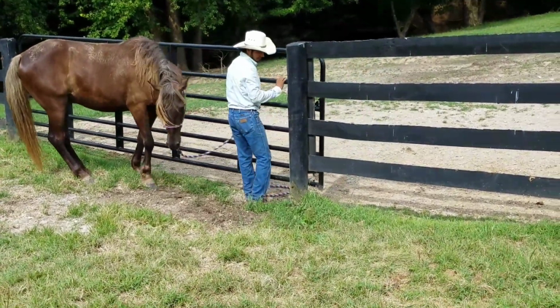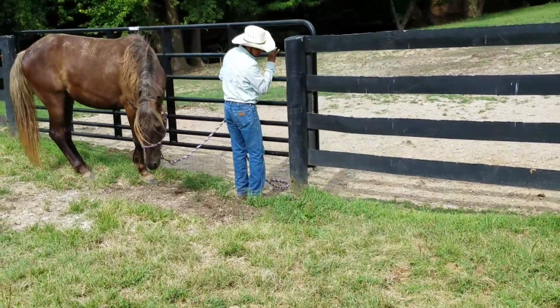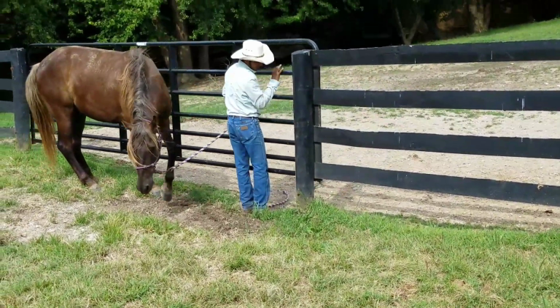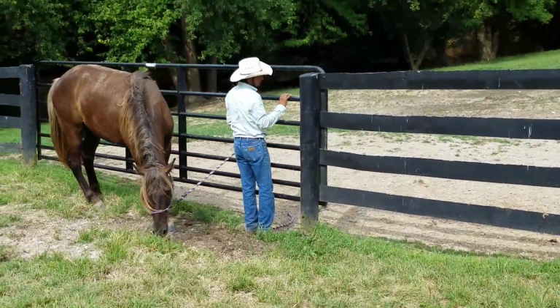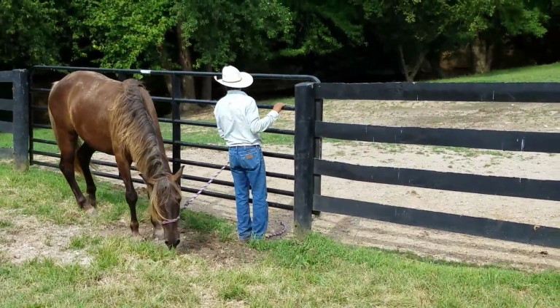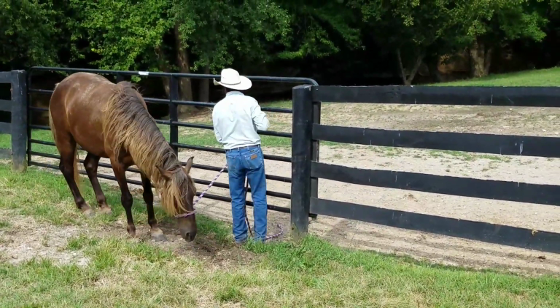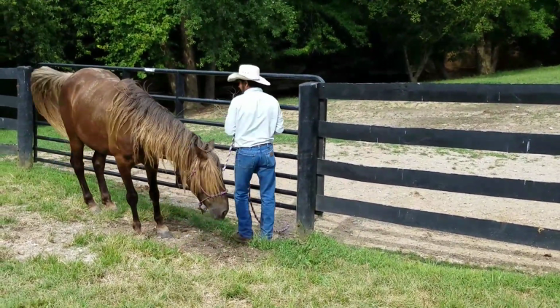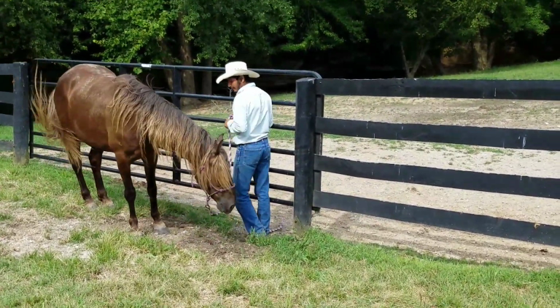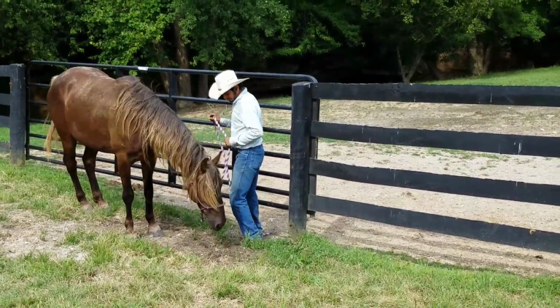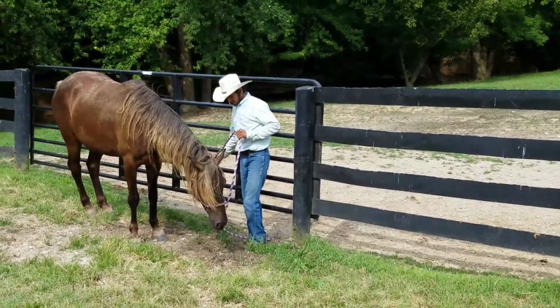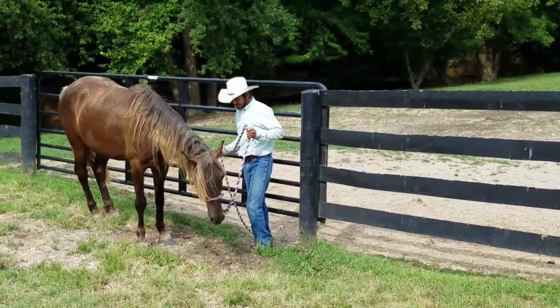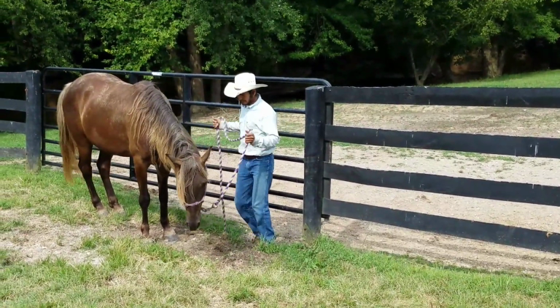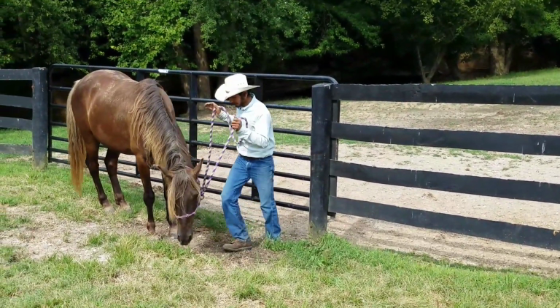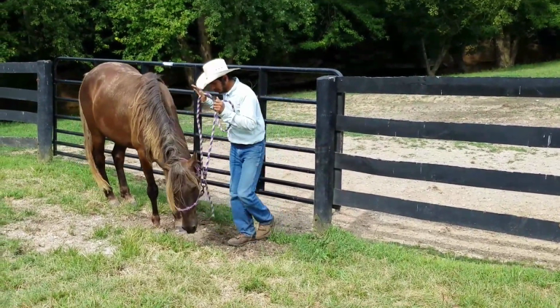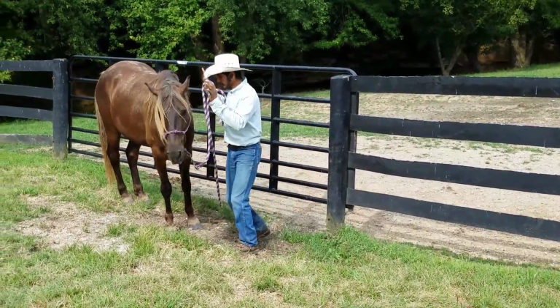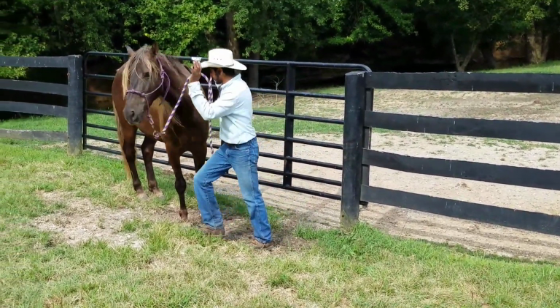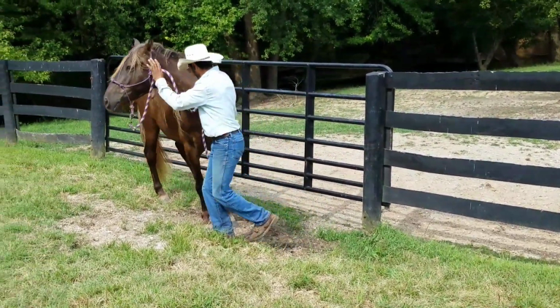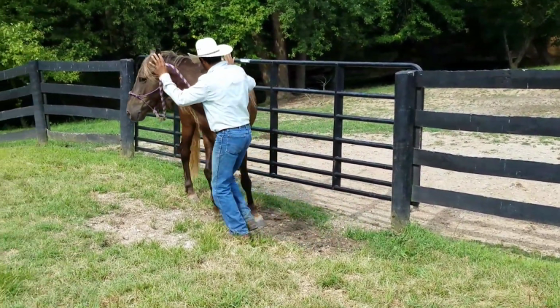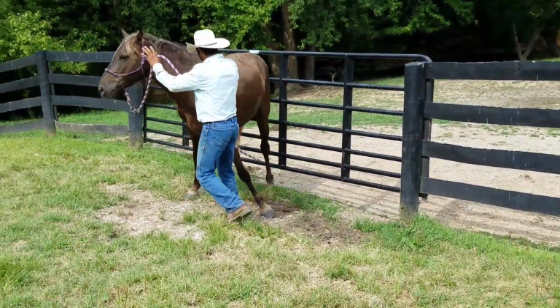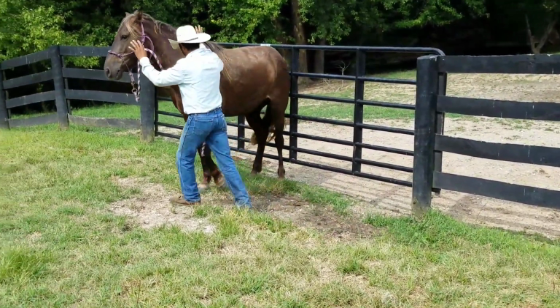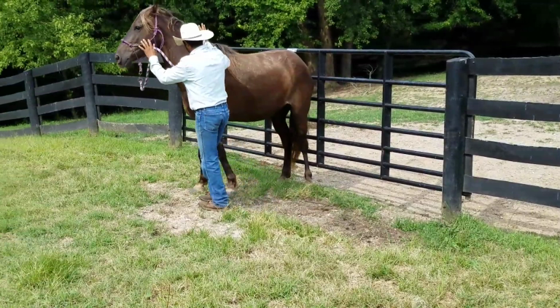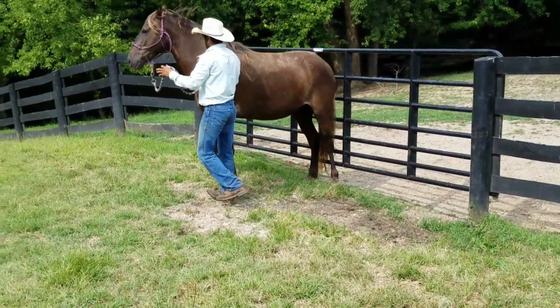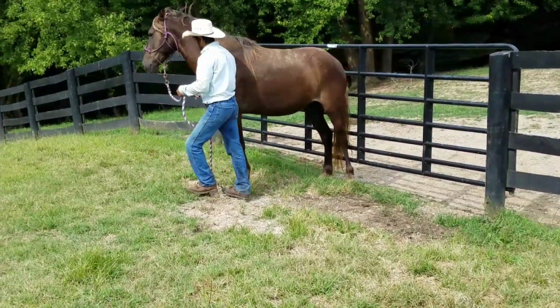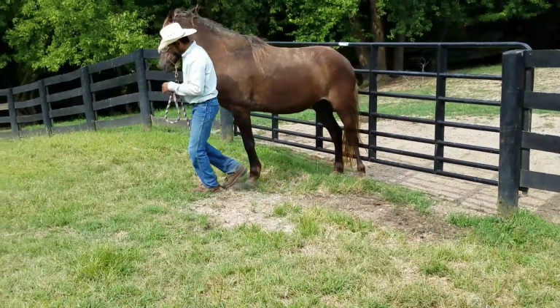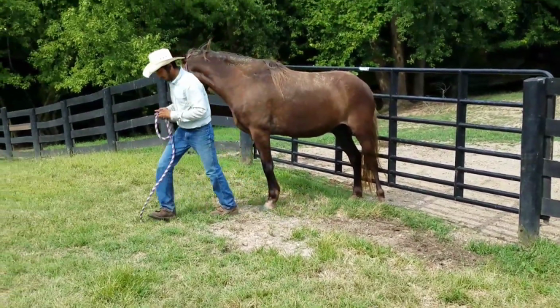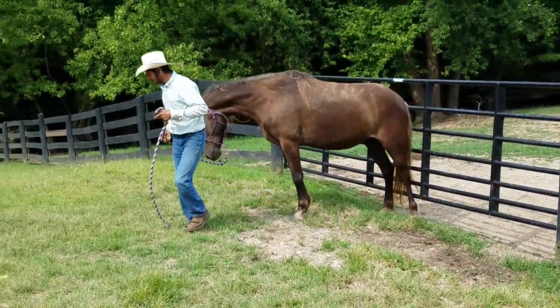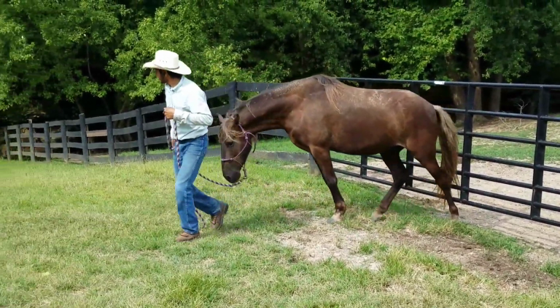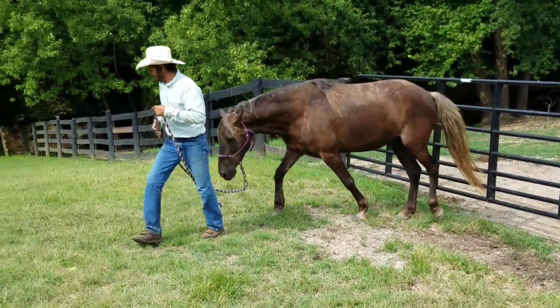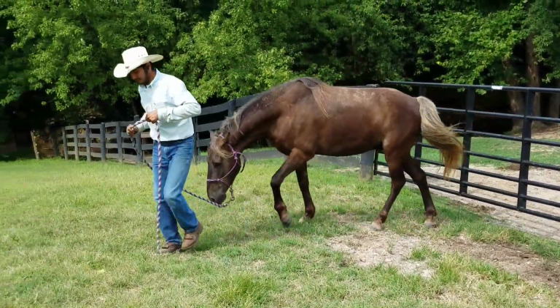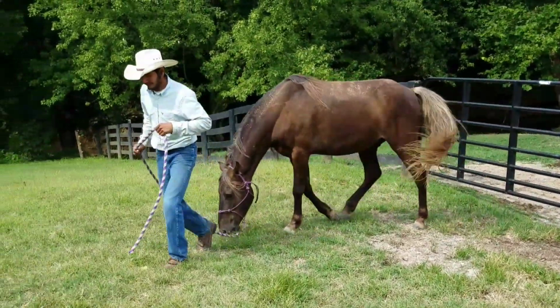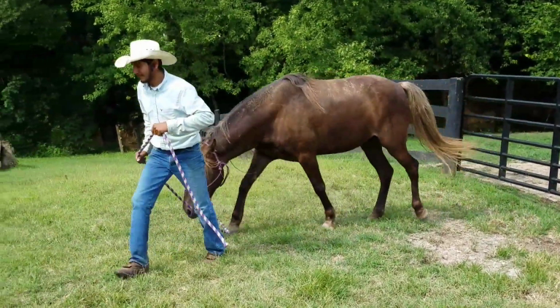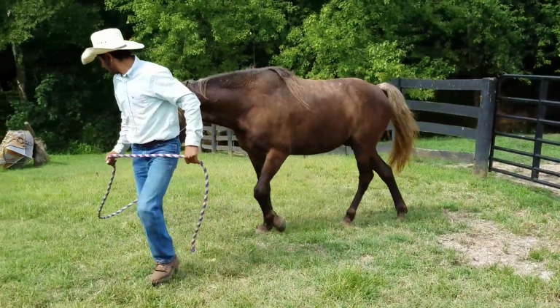Notice the whole time he never touched the horse. Now he's going to move his front end and then start leading — there you go. He practiced all three parts without ever having to set out and do formal groundwork.